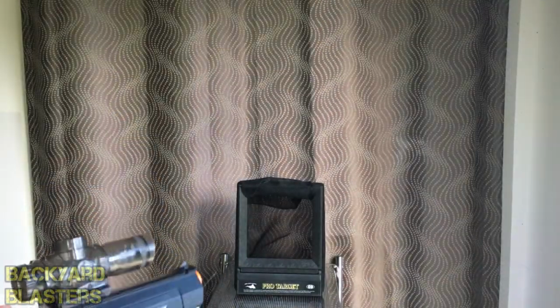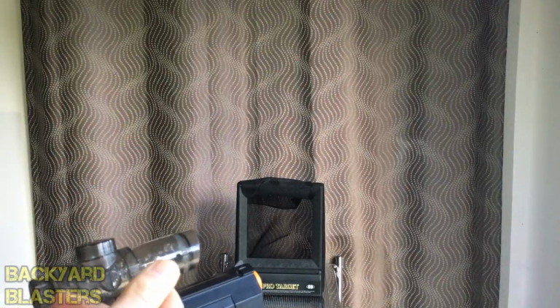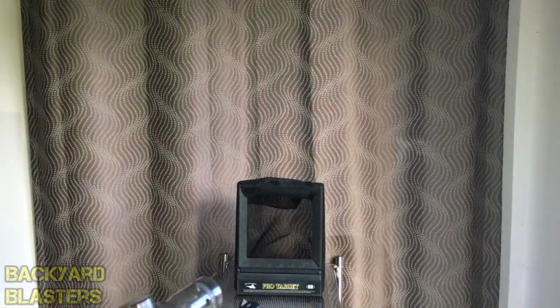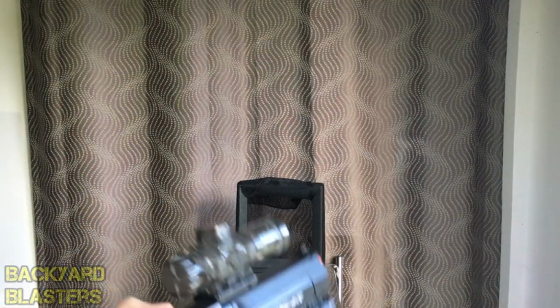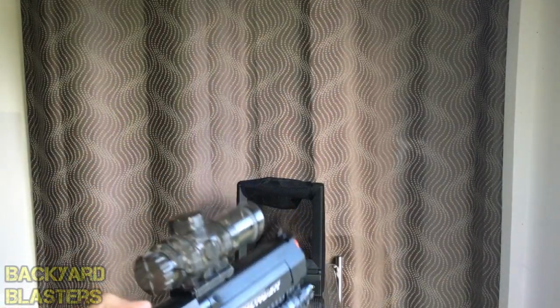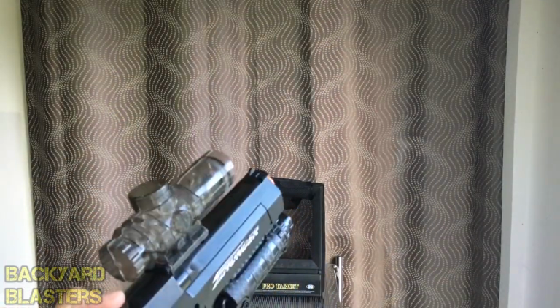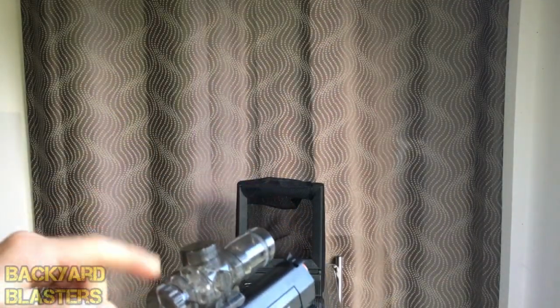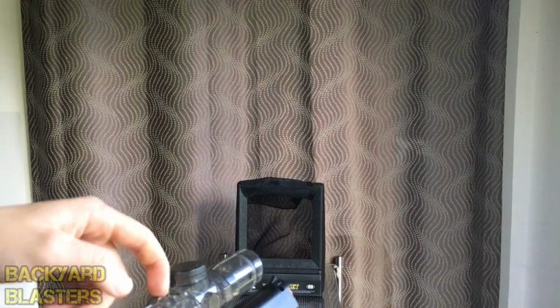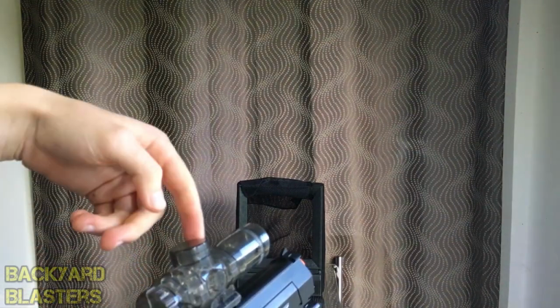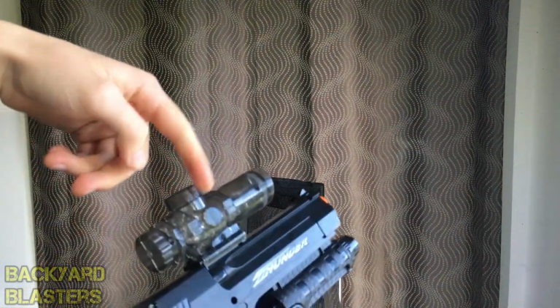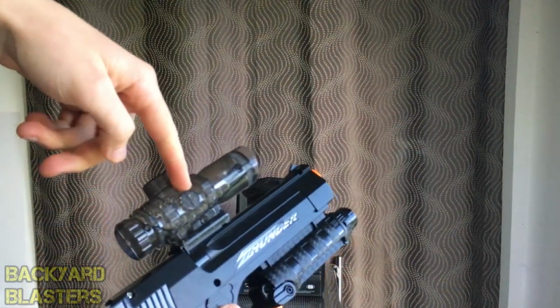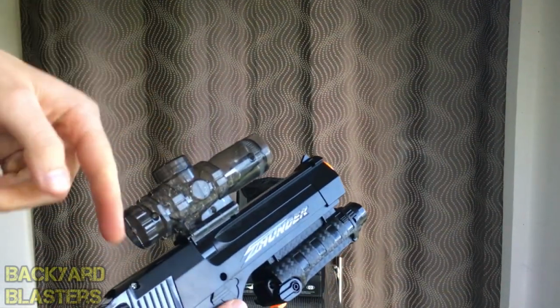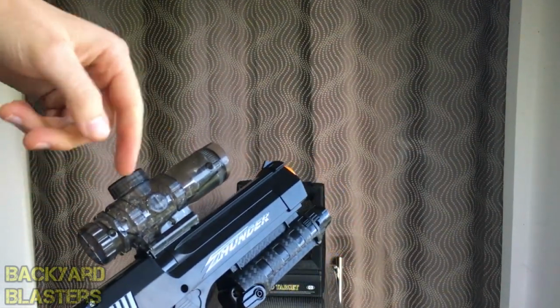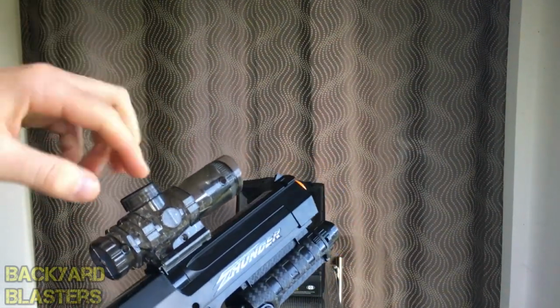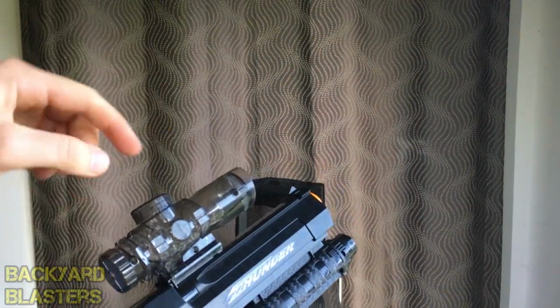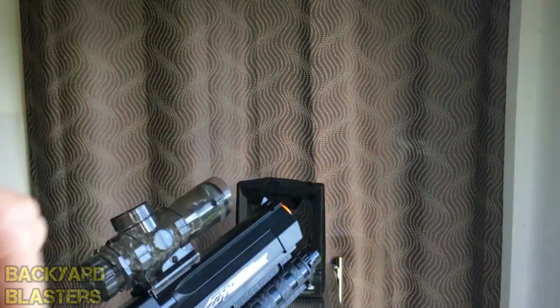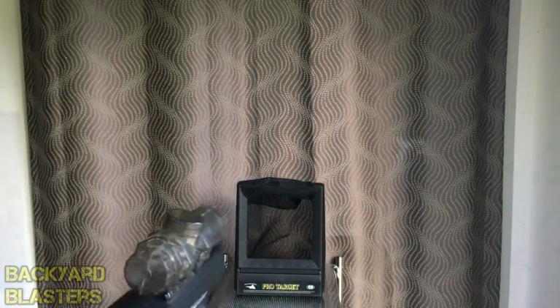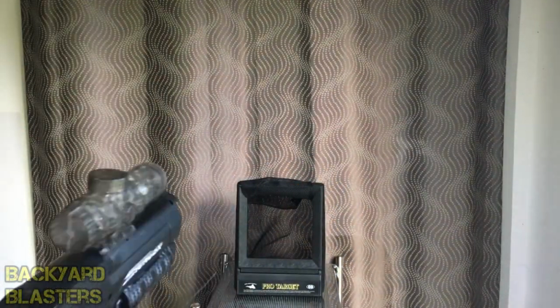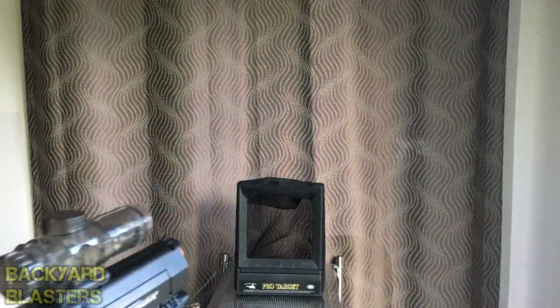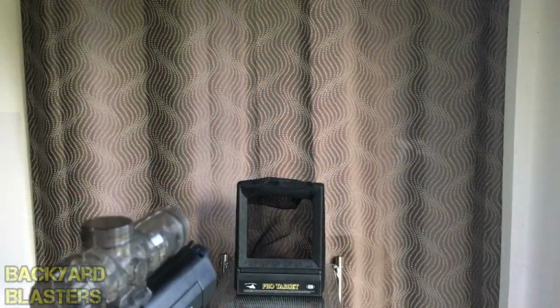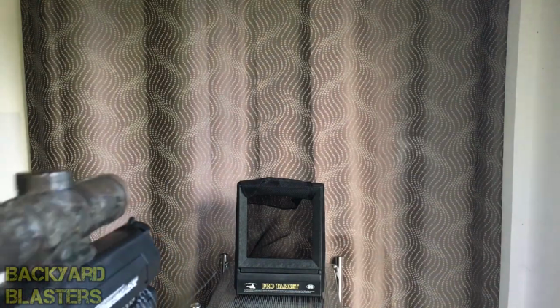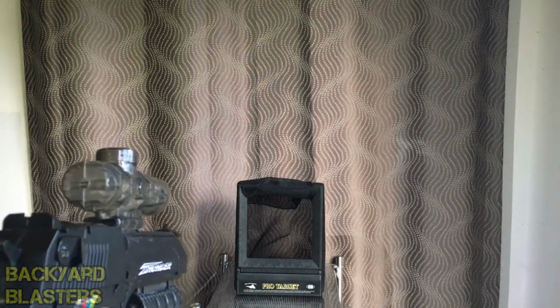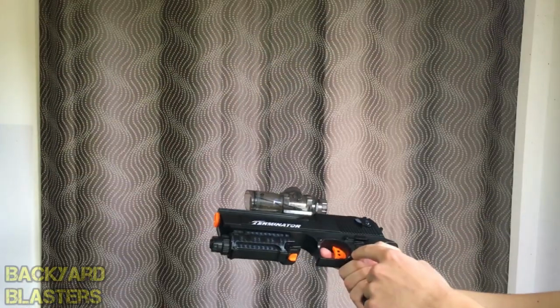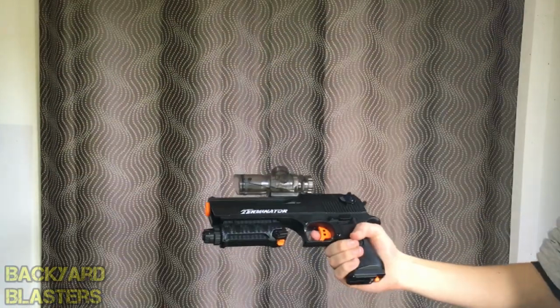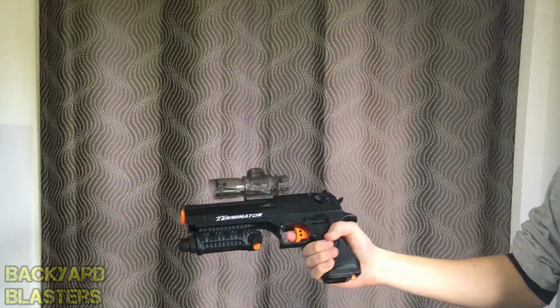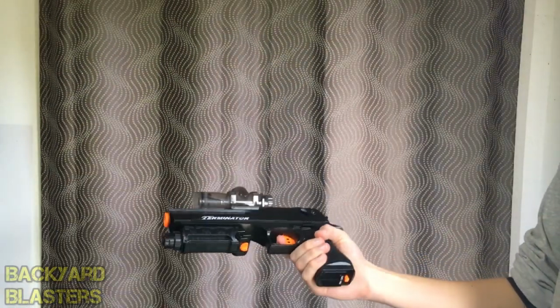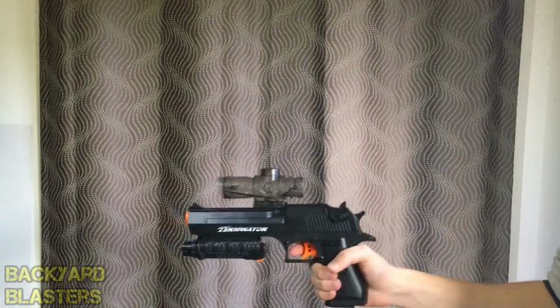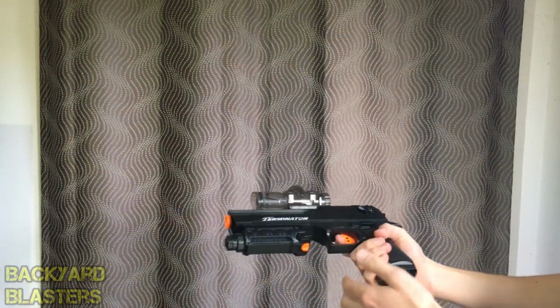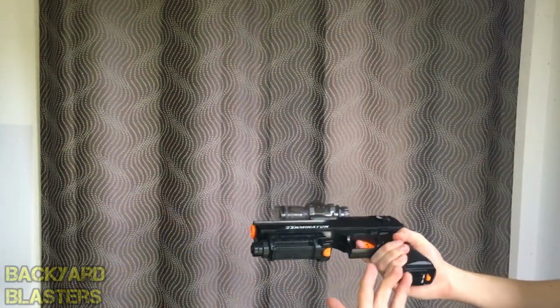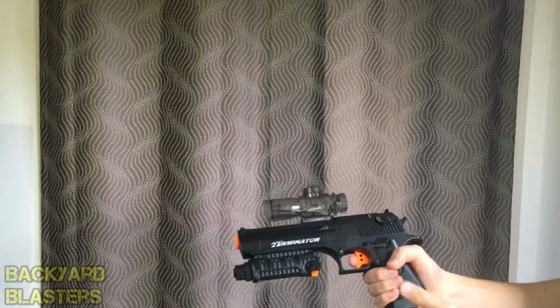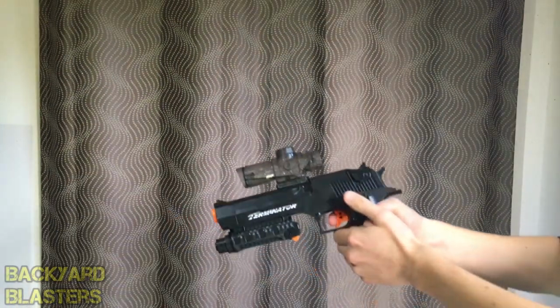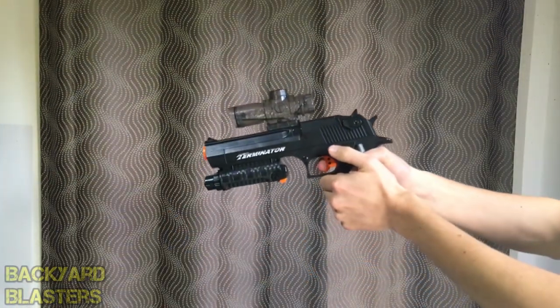When the ammo gets low you'll occasionally need to tilt the gun back so the gel balls move to the back of the hopper and feed into the chamber properly. For single shots you just tap it lightly, and obviously hold the trigger for full auto.